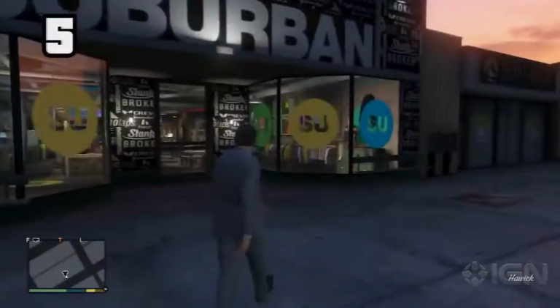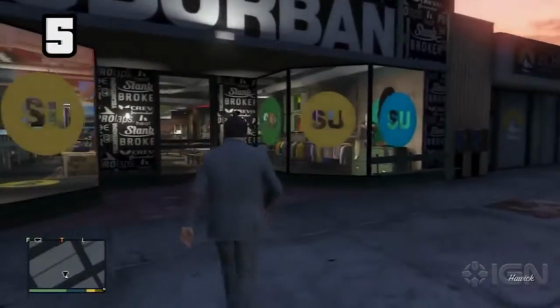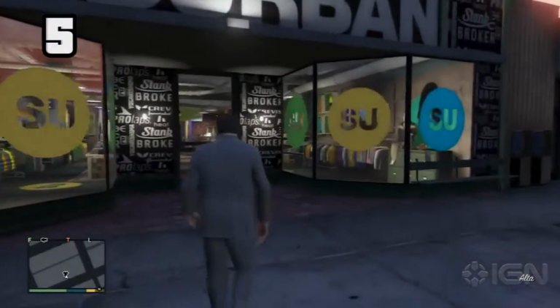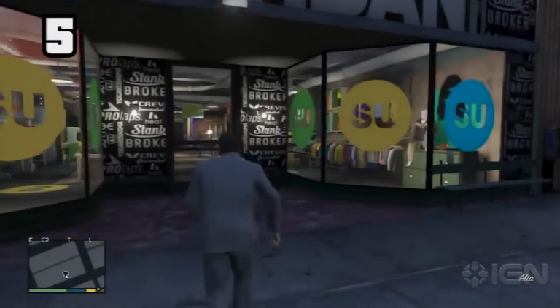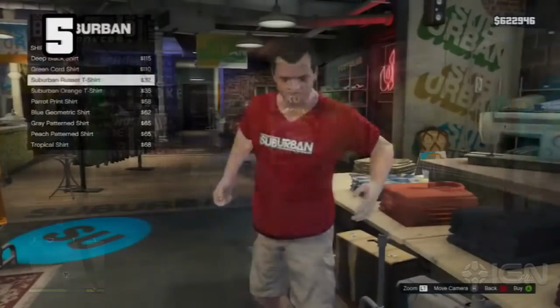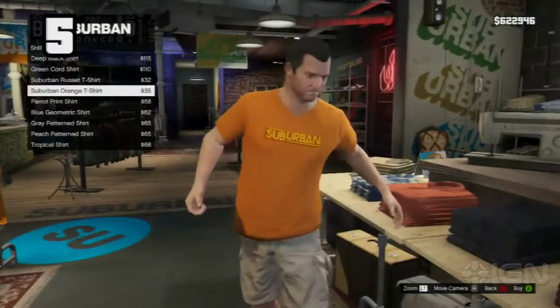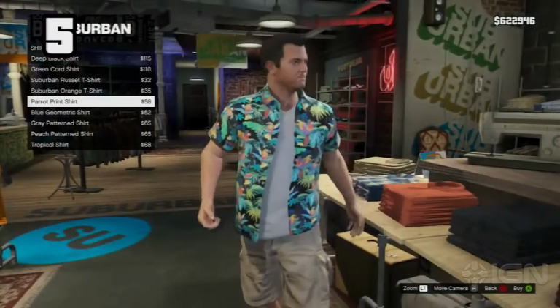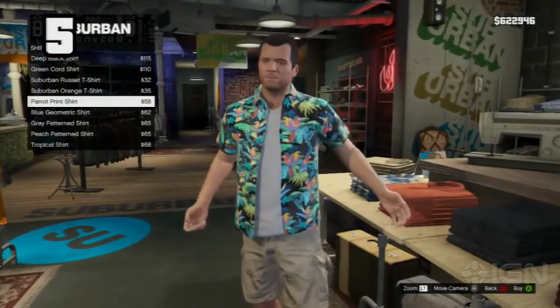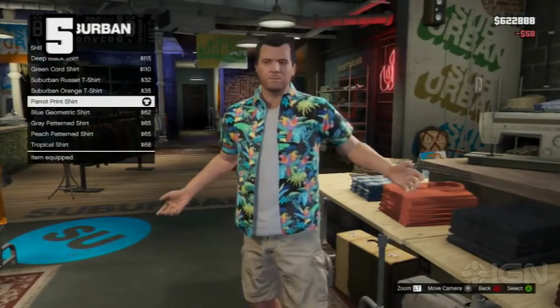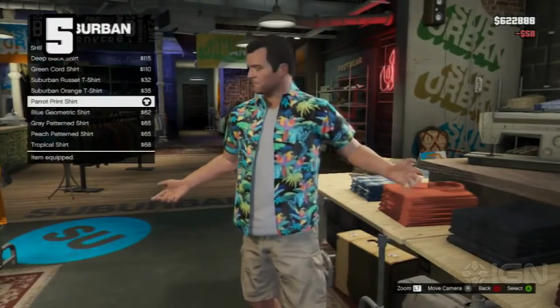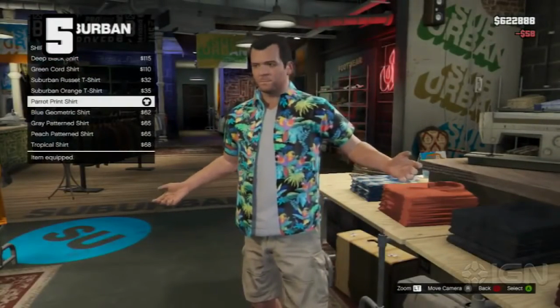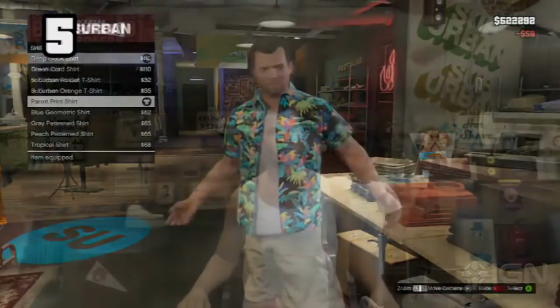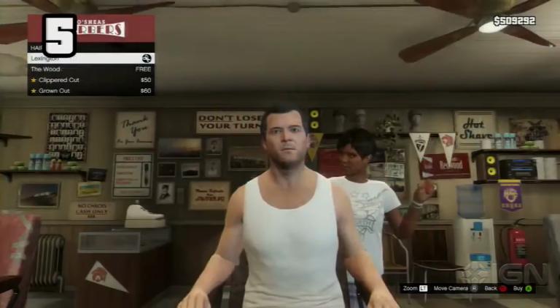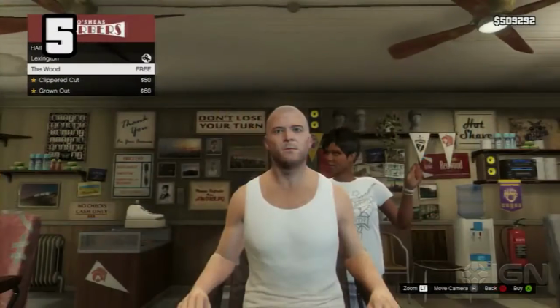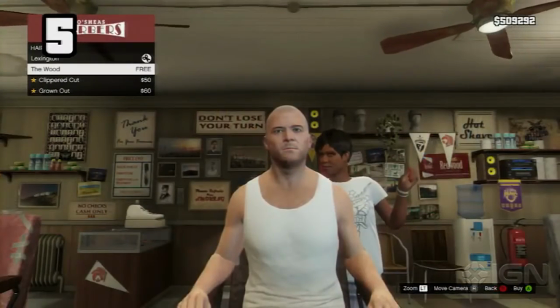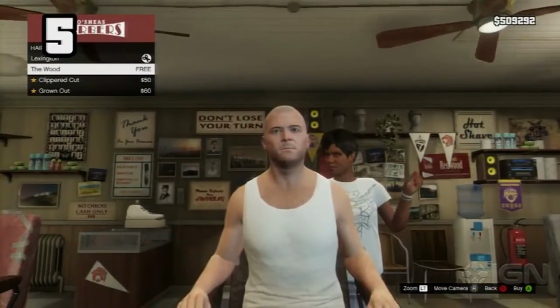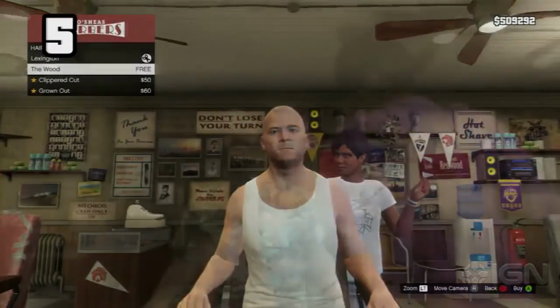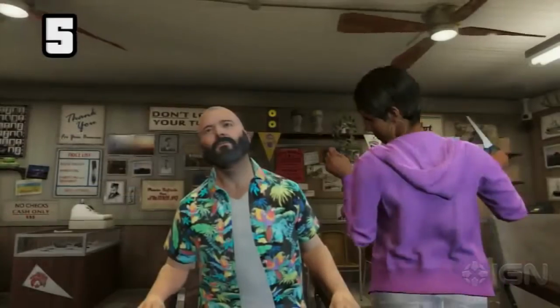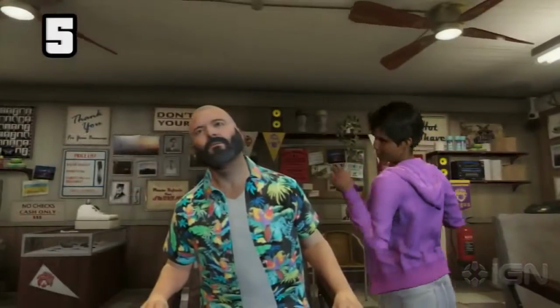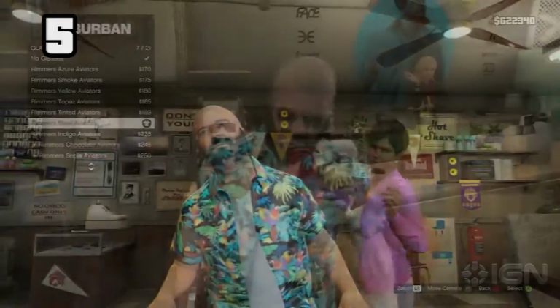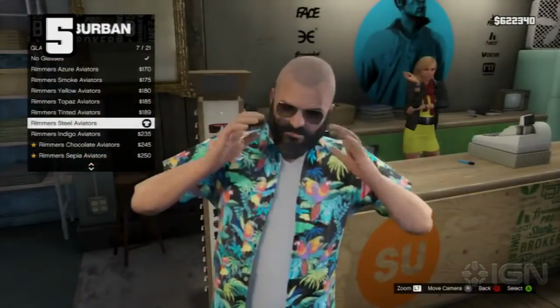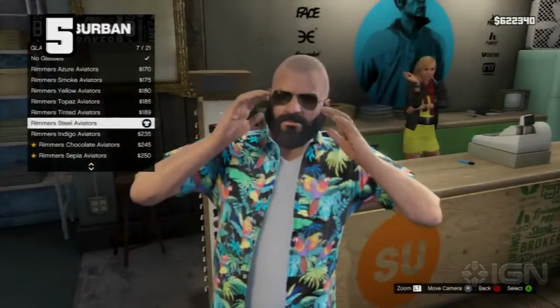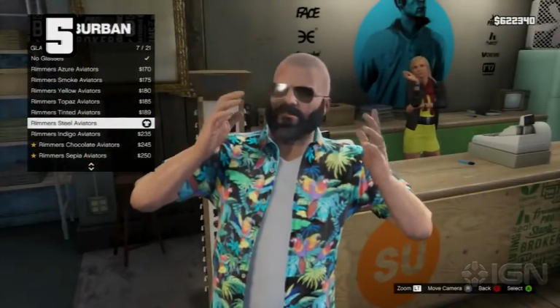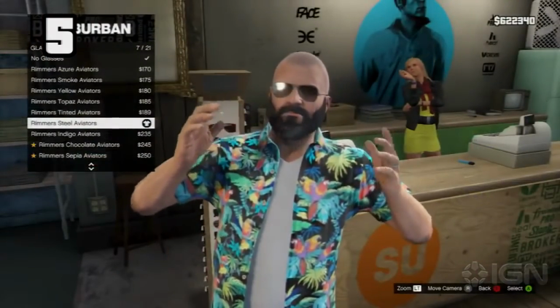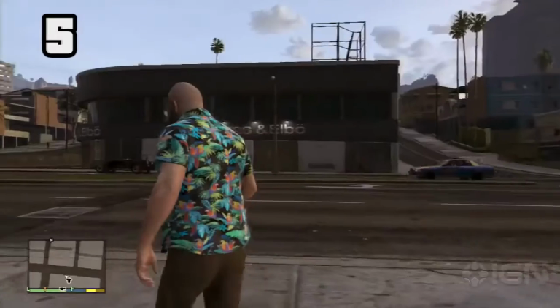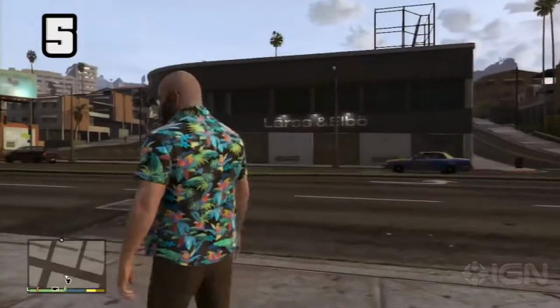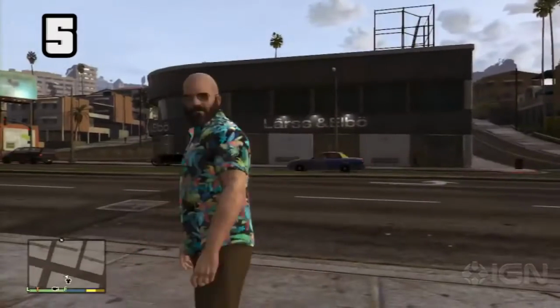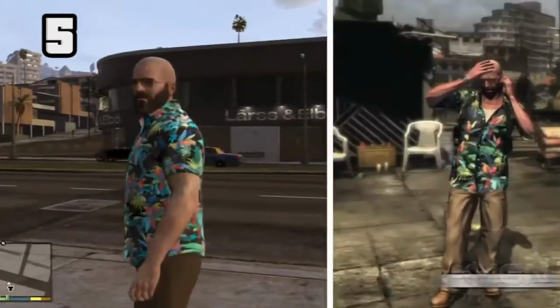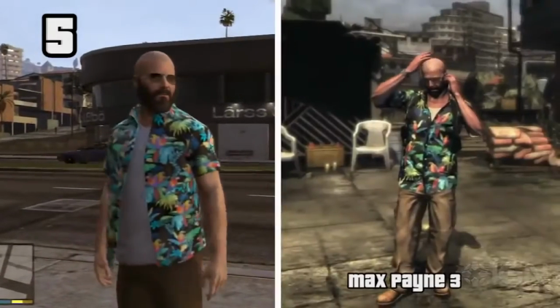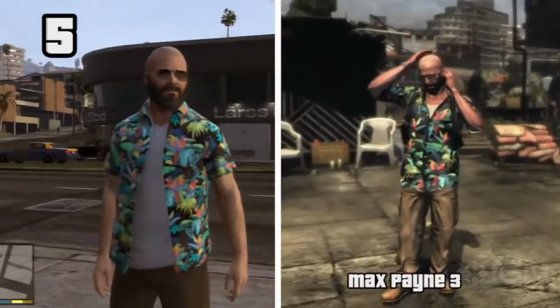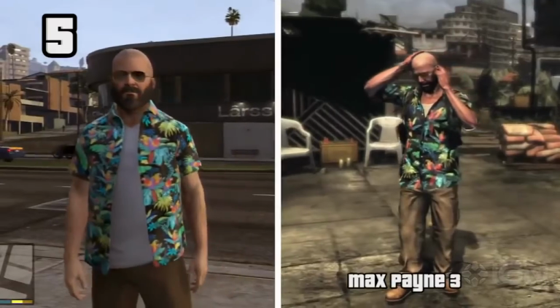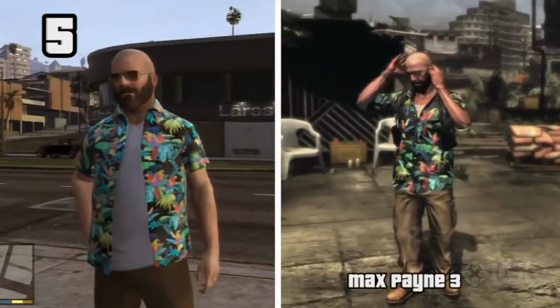At a suburban clothing store, you can purchase a goofy-looking Hawaiian shirt. If you also give Michael the free wood haircut, add a full beard, and throw on a pair of Rimmer's Steel Aviators, he closely resembles Max Payne from Max Payne 3.